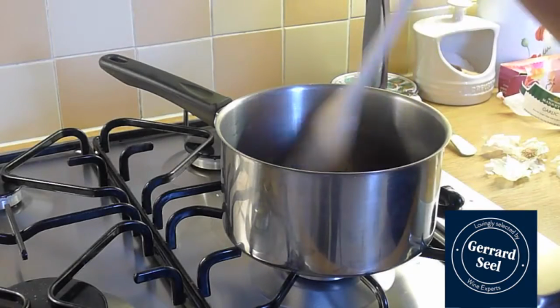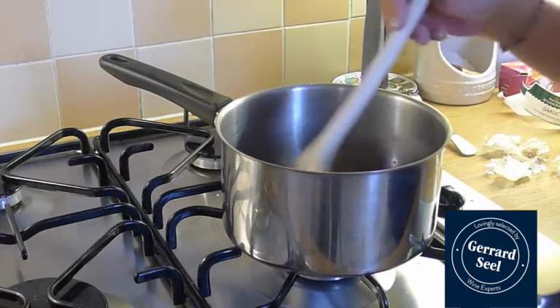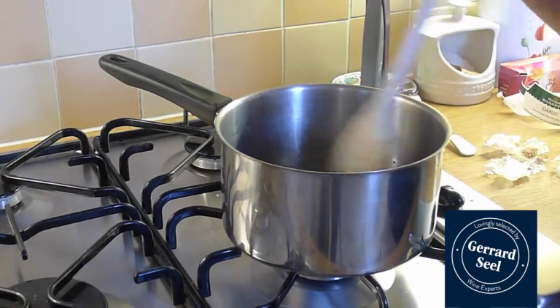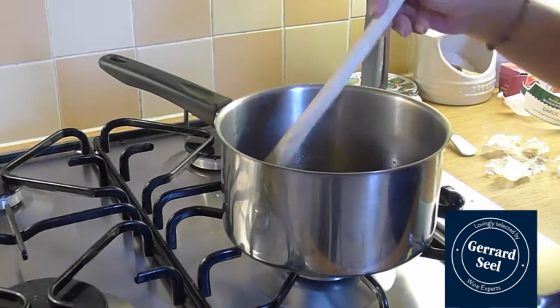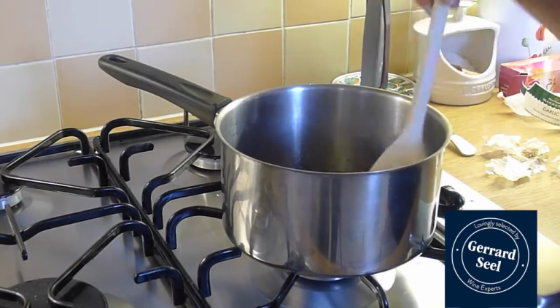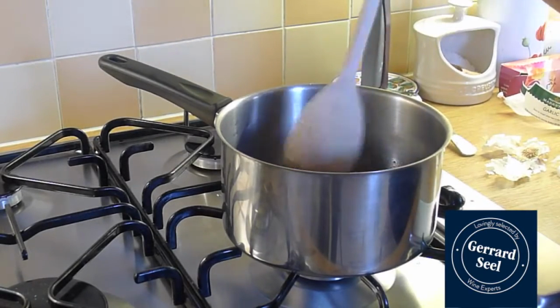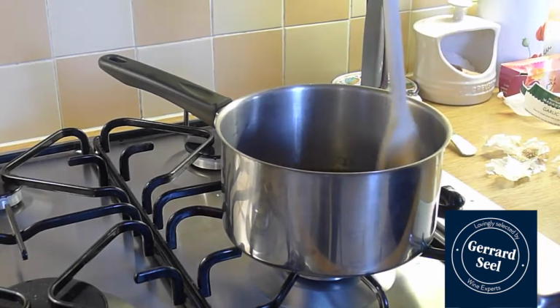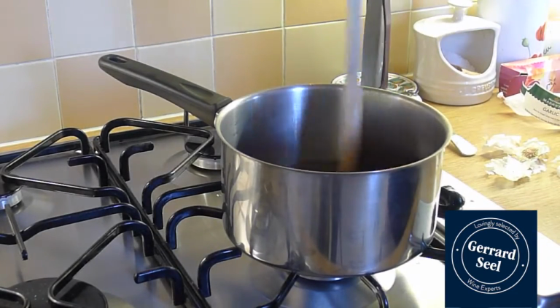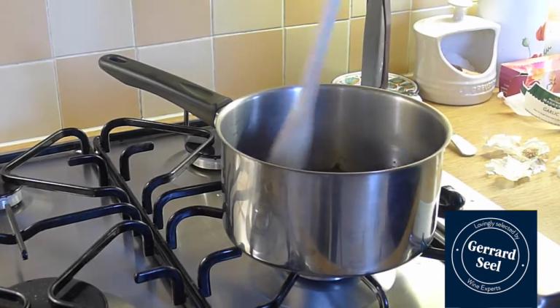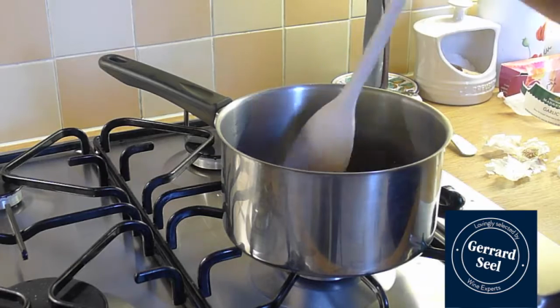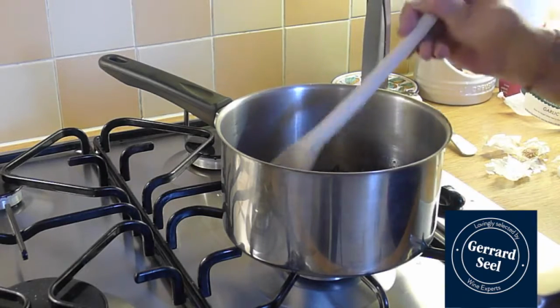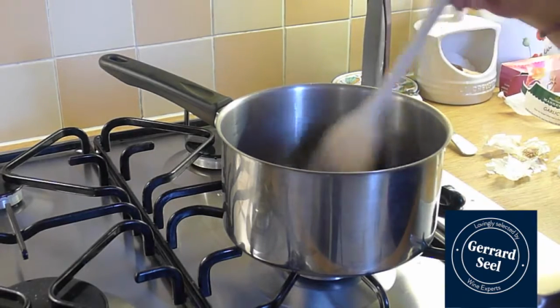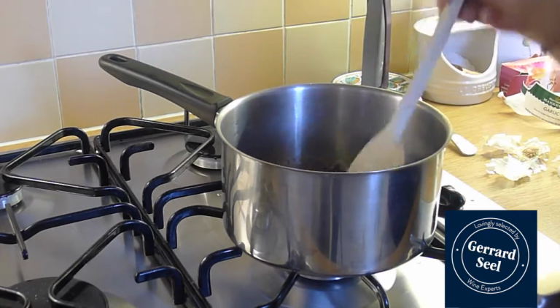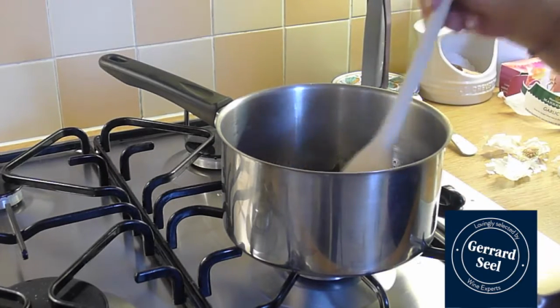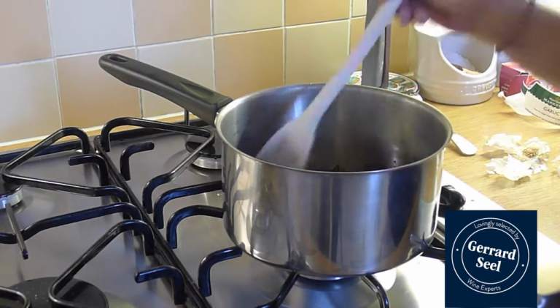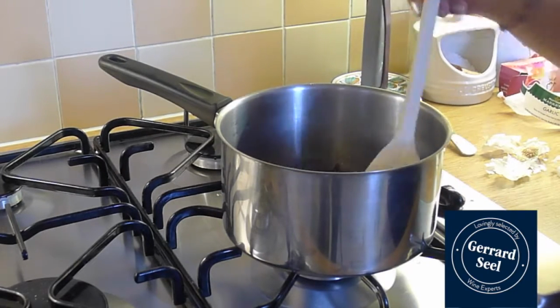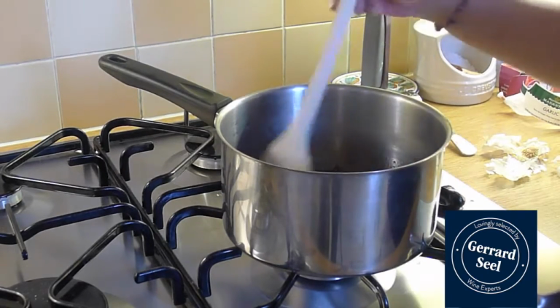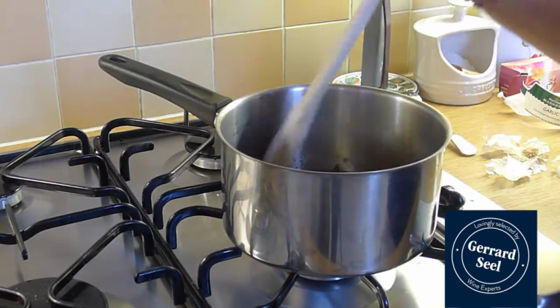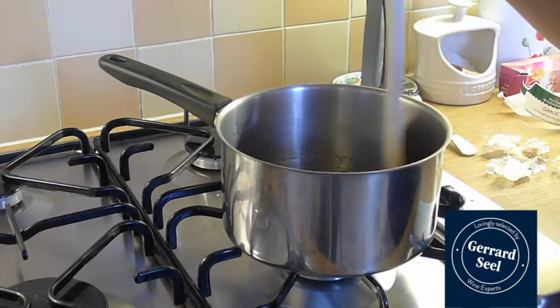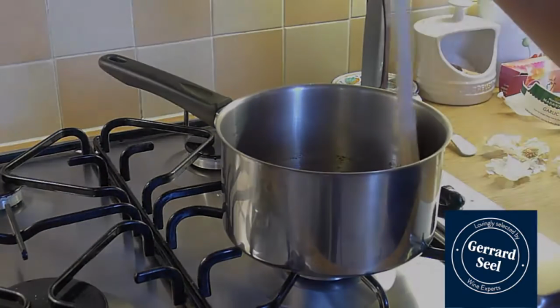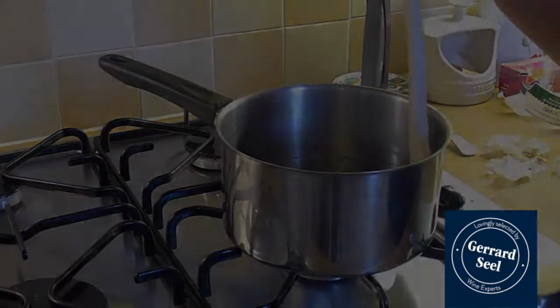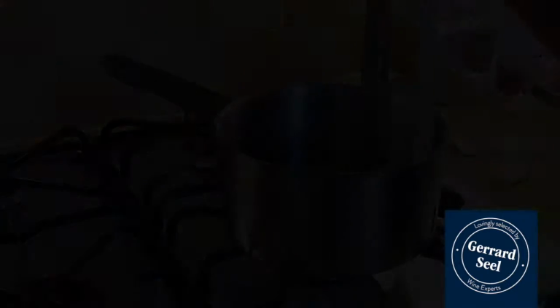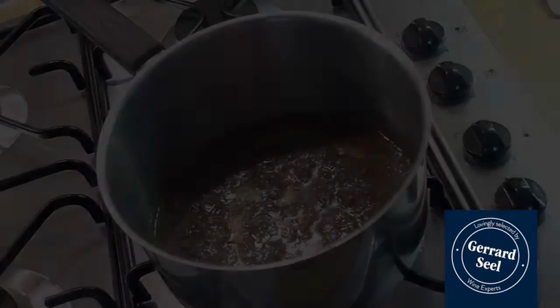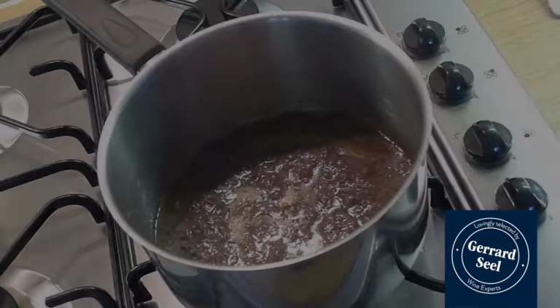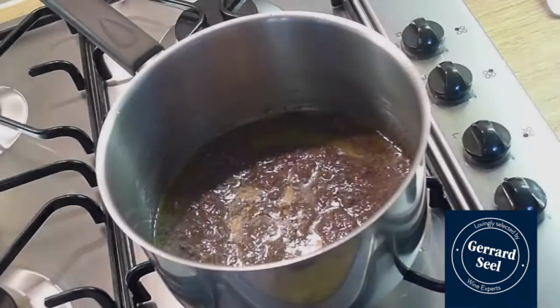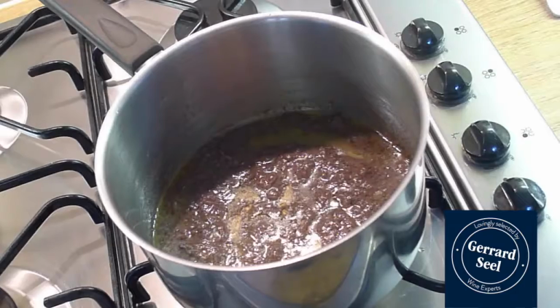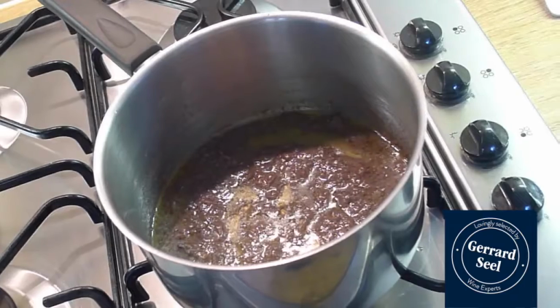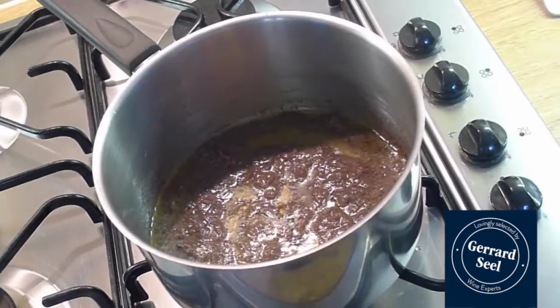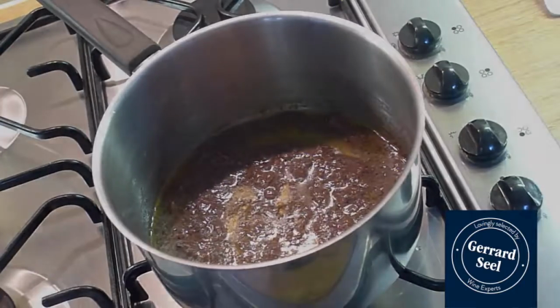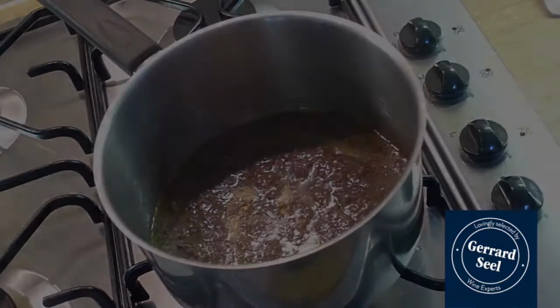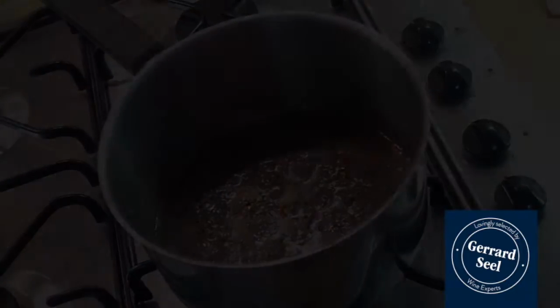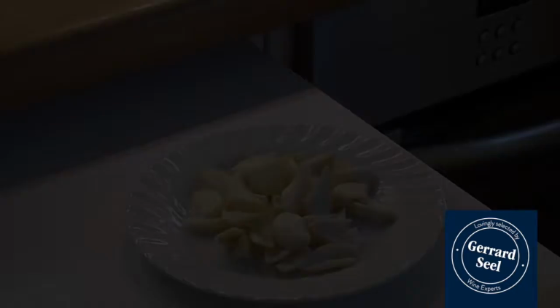Put the anchovies with their oil in a pan. Add a tablespoon of olive oil and cook over a medium heat until the anchovies have melted into the oil. Turn off the heat.